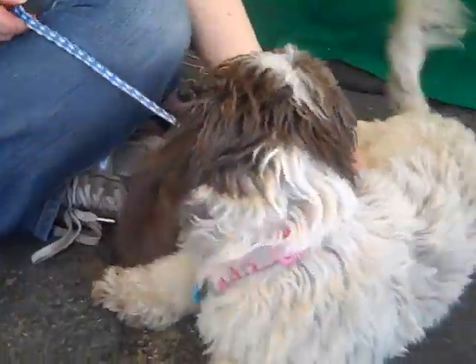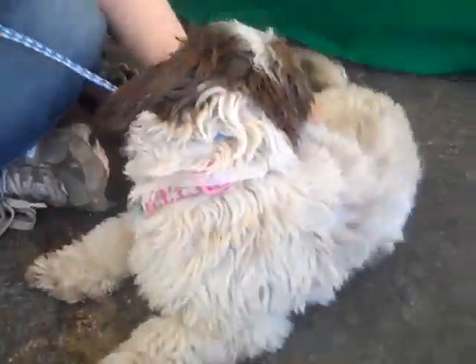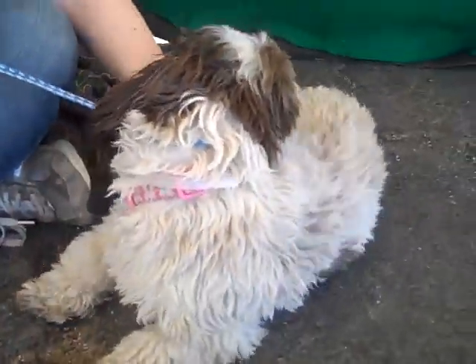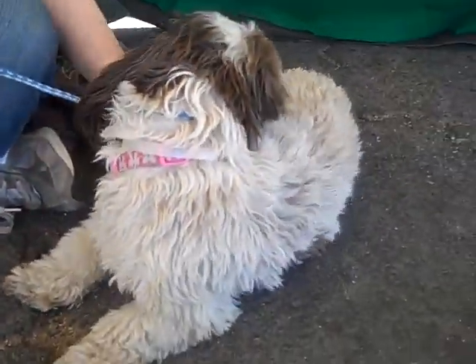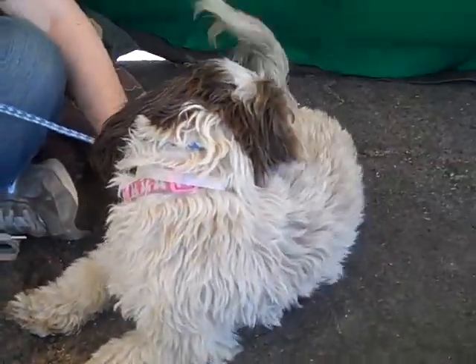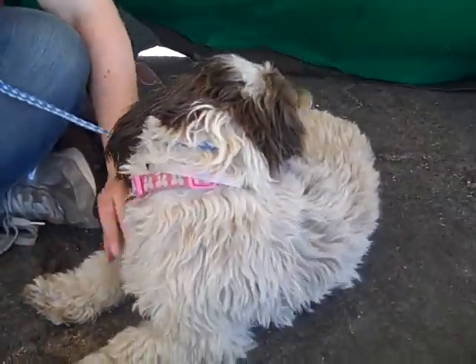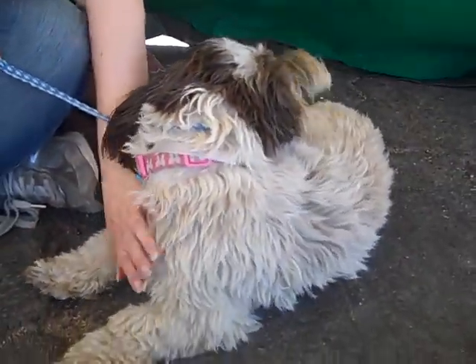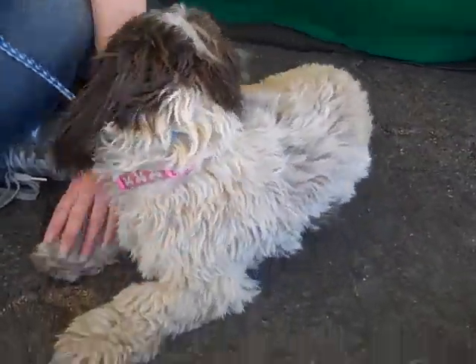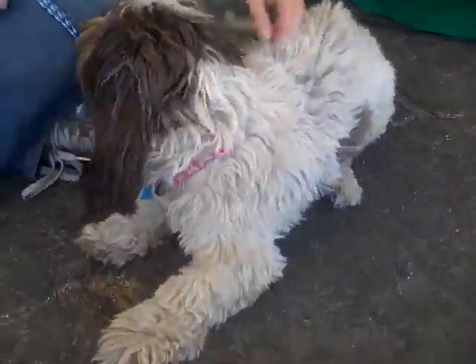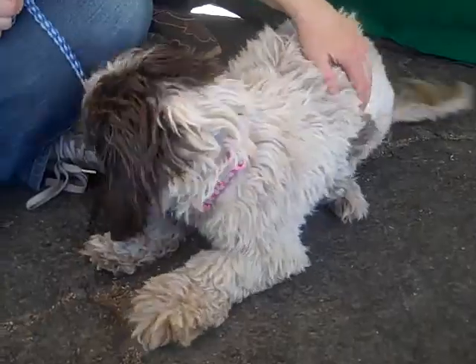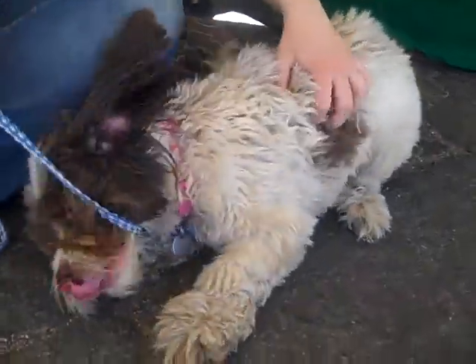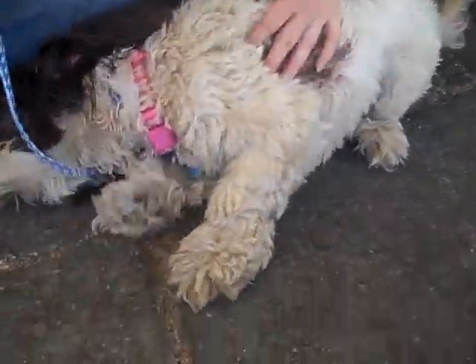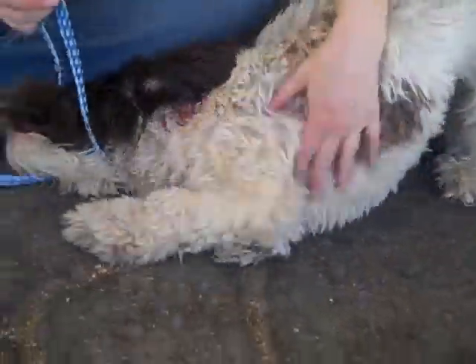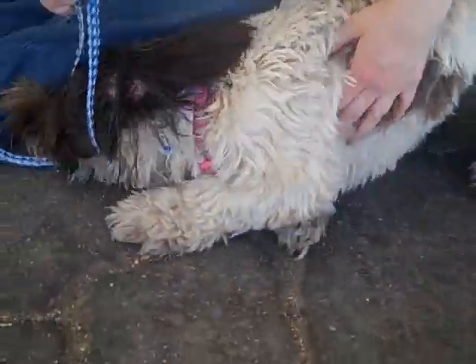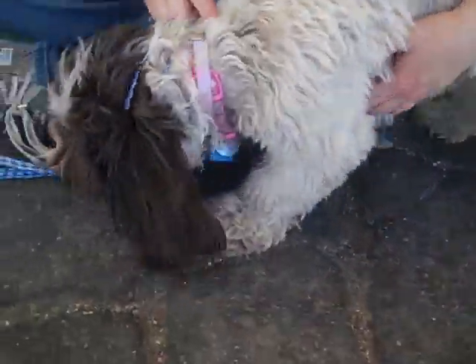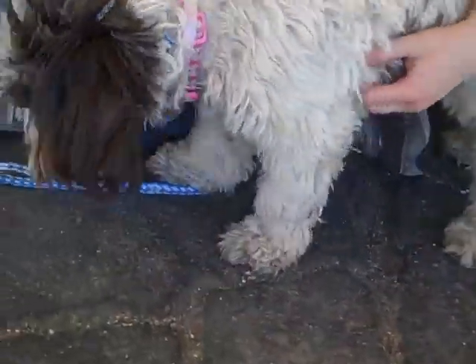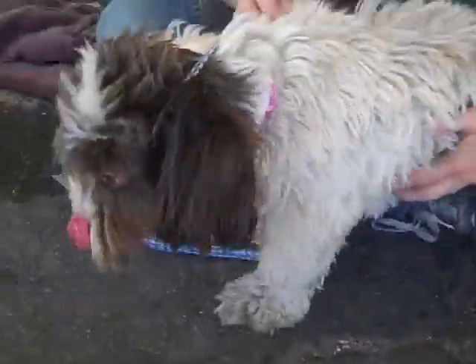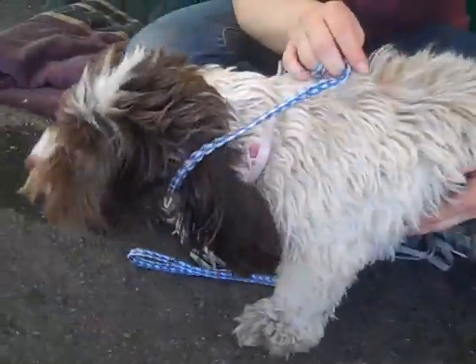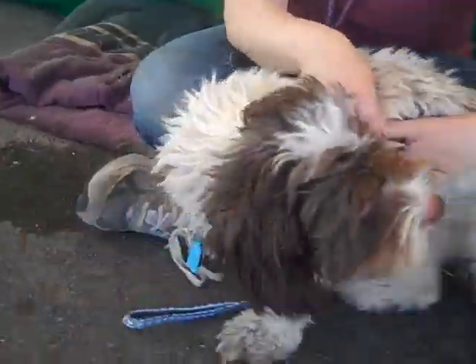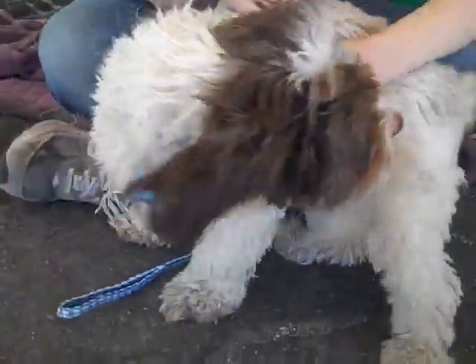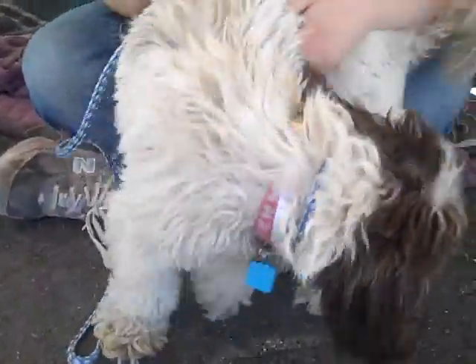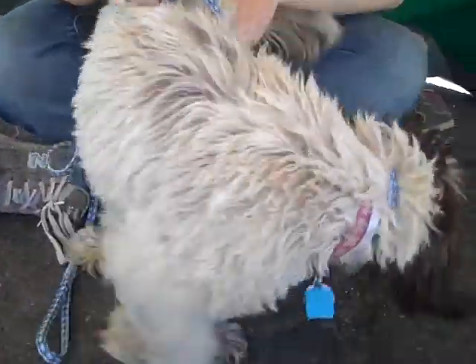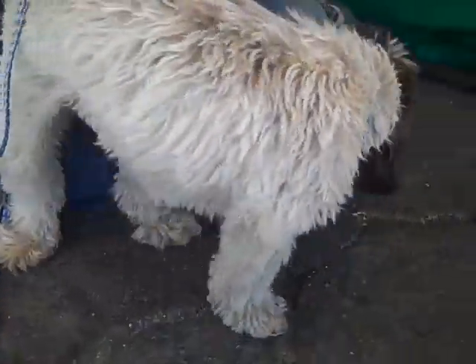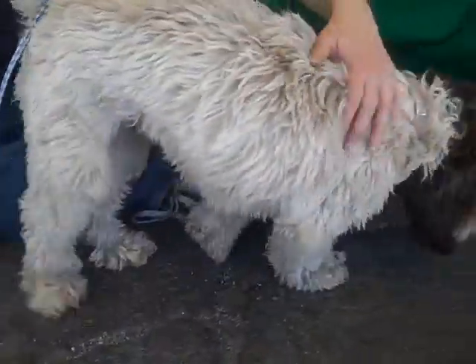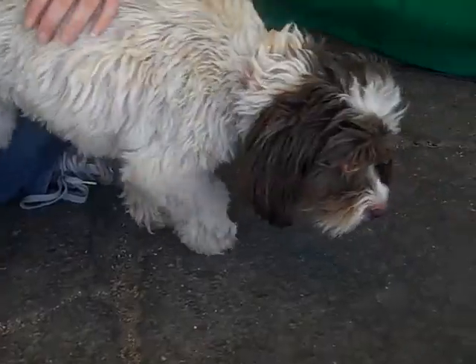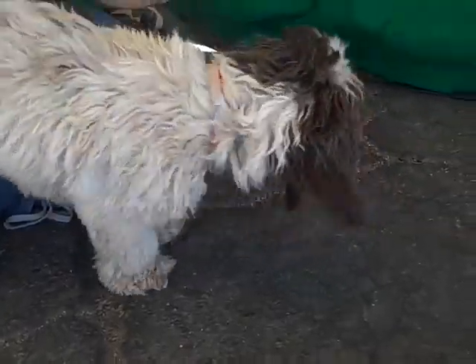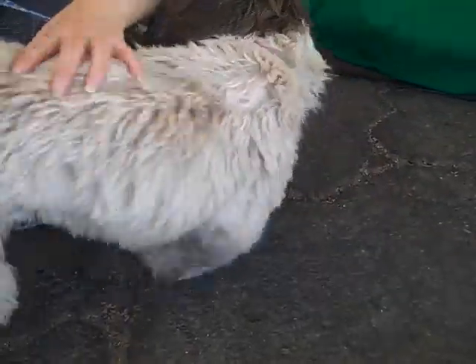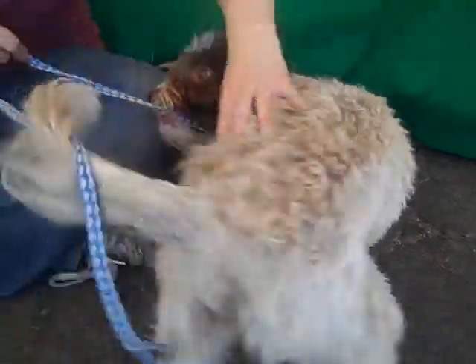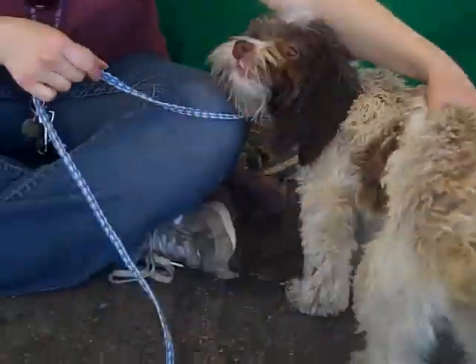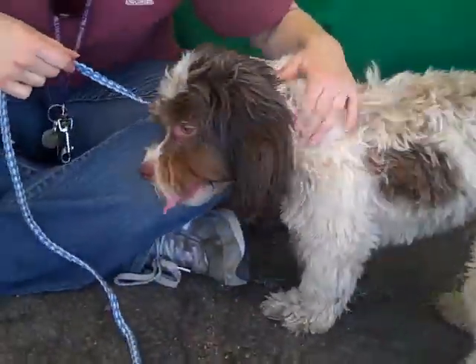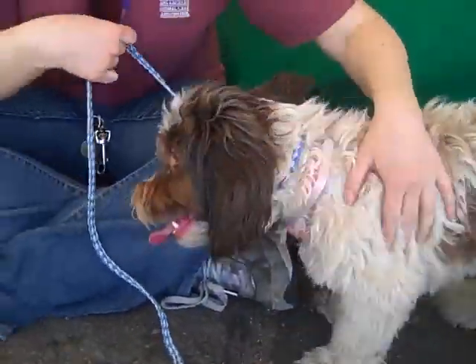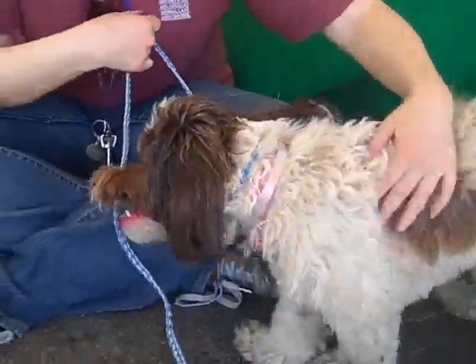She's weighing in at 15 pounds. Come on down and meet Molly. Molly's awesome. She's a doll.